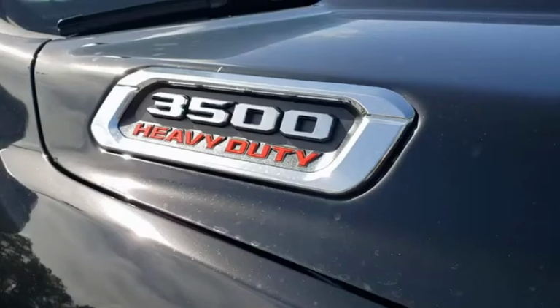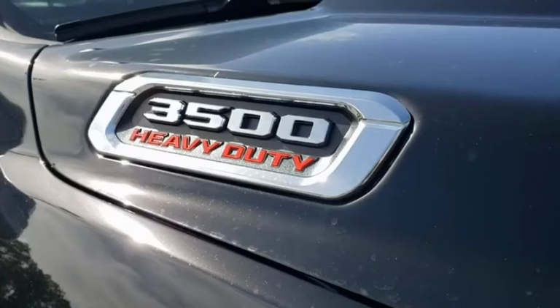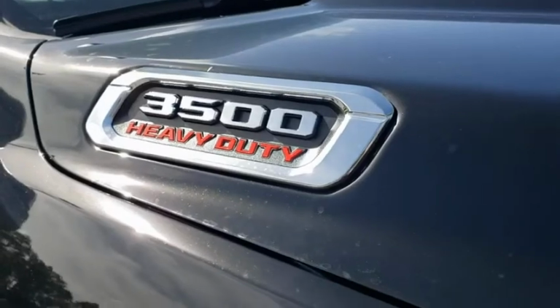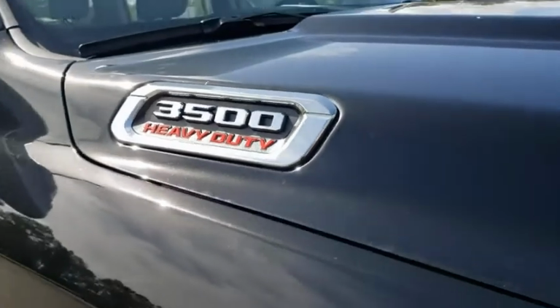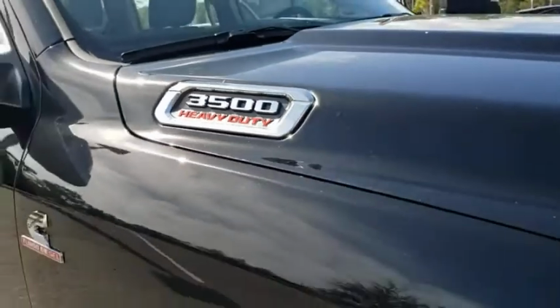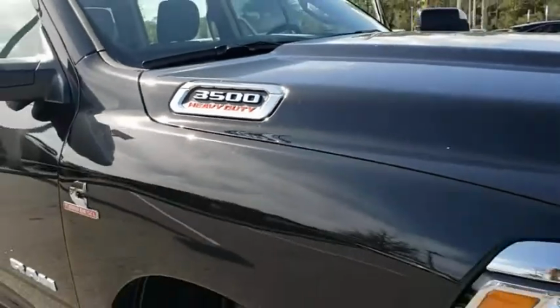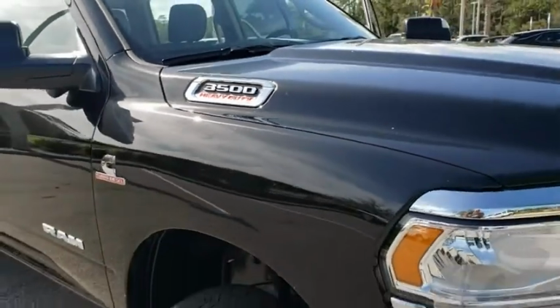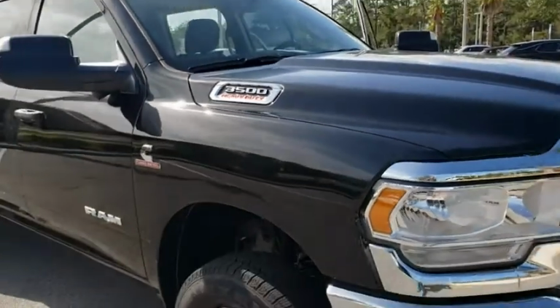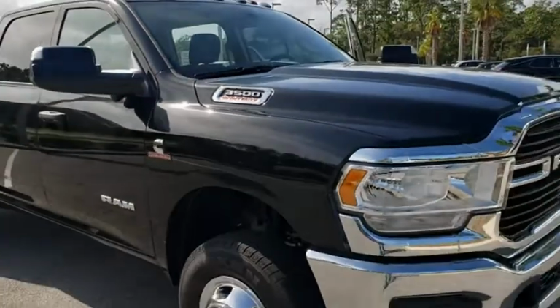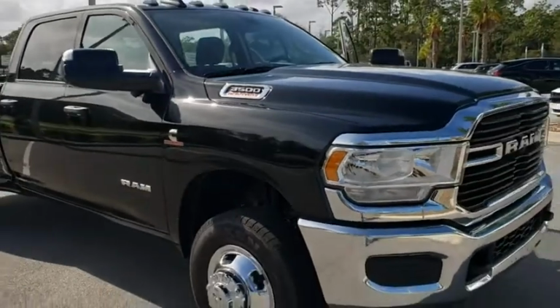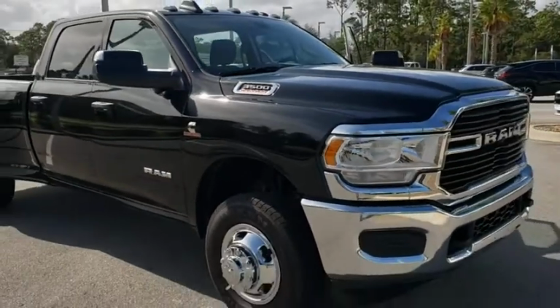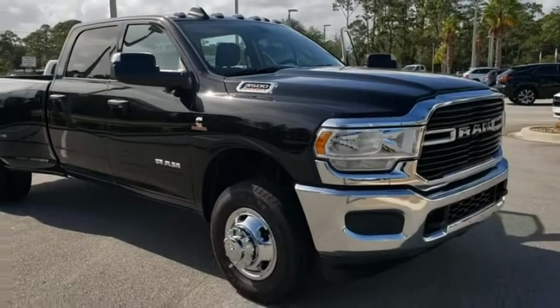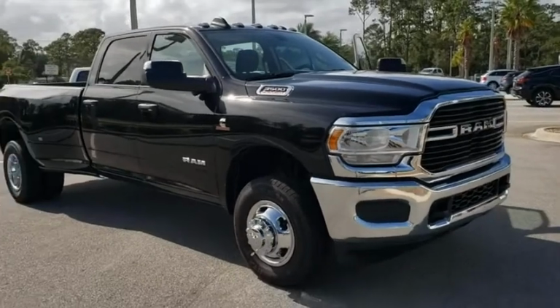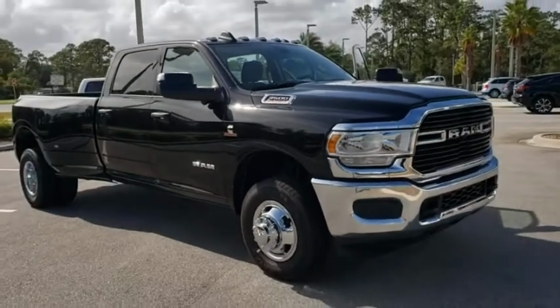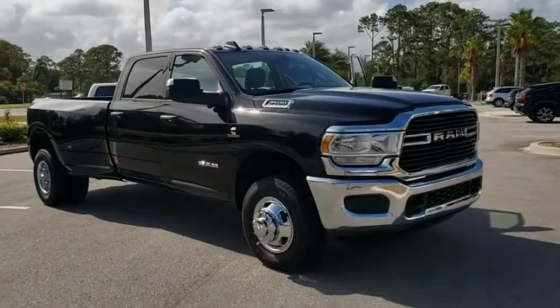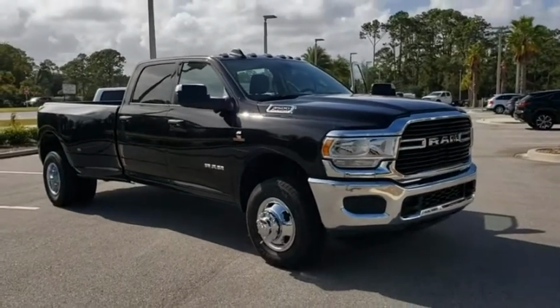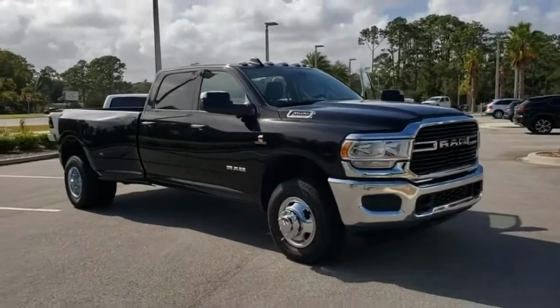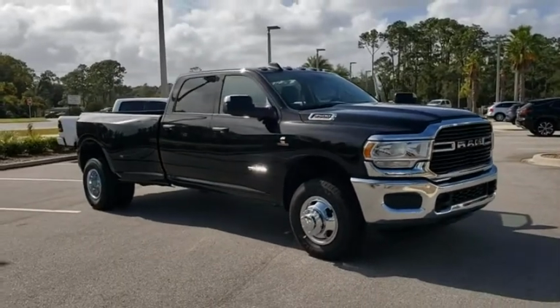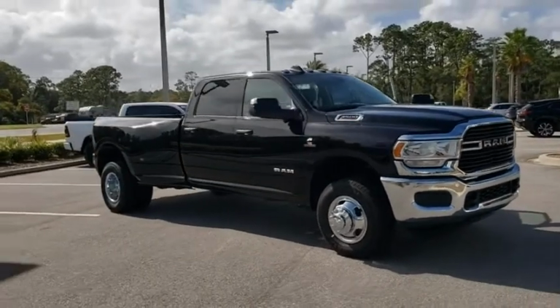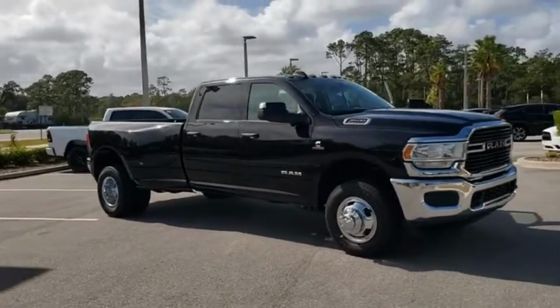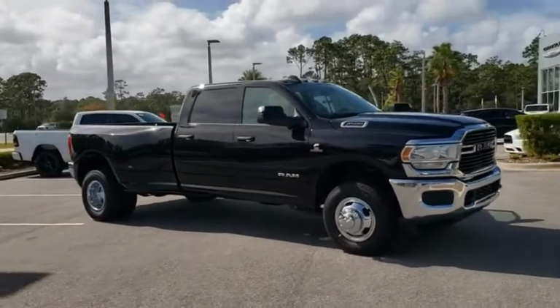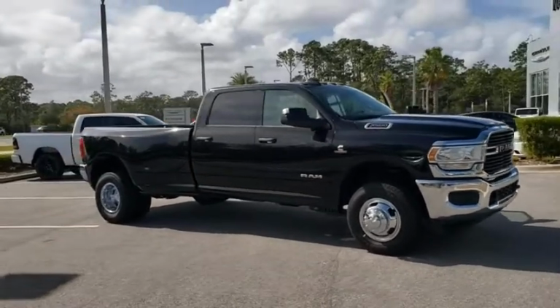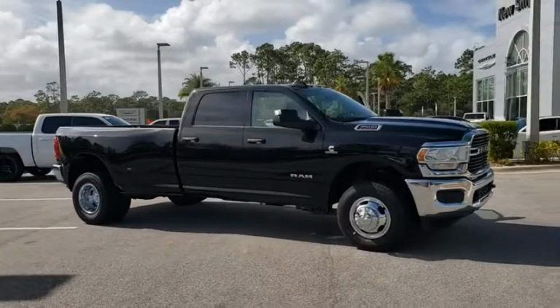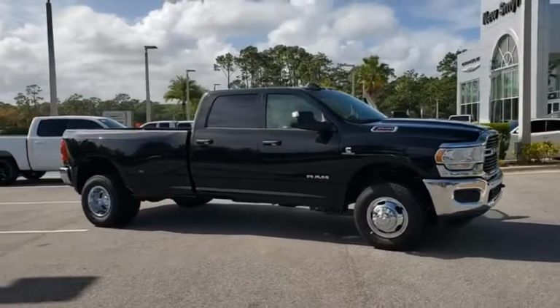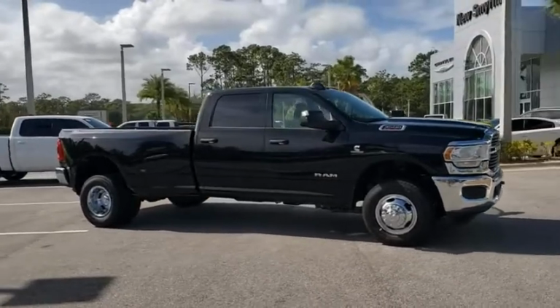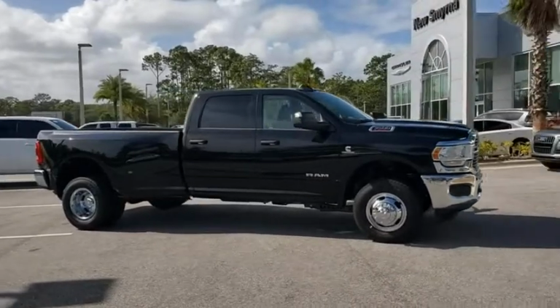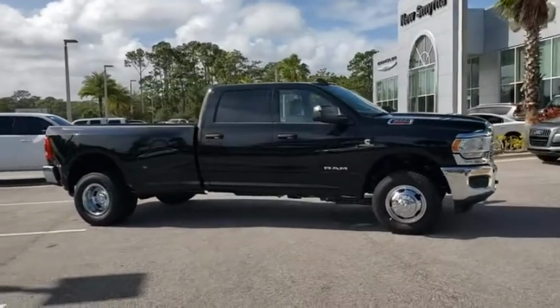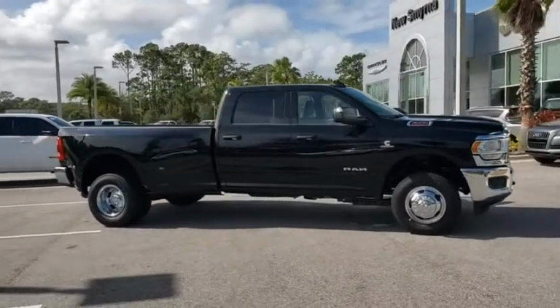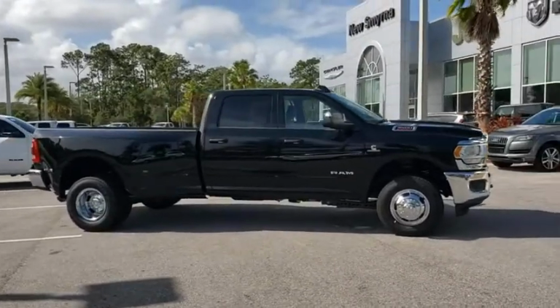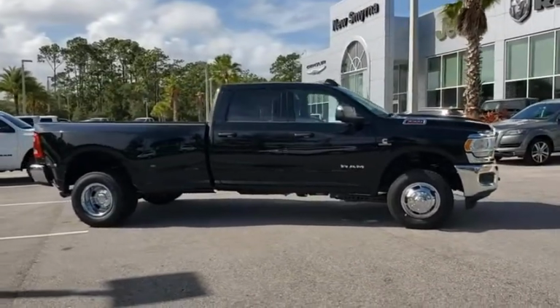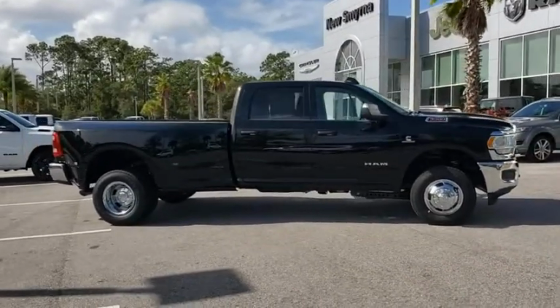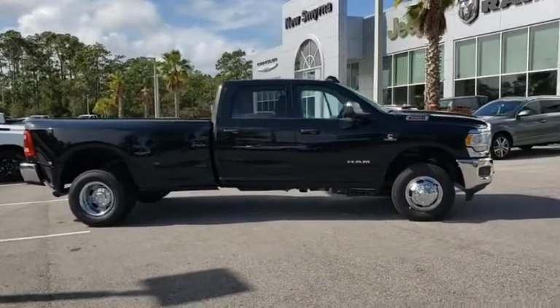Stop by and take a look at the 2020 Ram 3500. Ram 3500 is a solid option for truck buyers in need of hauling capacity and serious towing. With names like Hemi and Cummins under the hood, there's plenty of muscle to back it up.